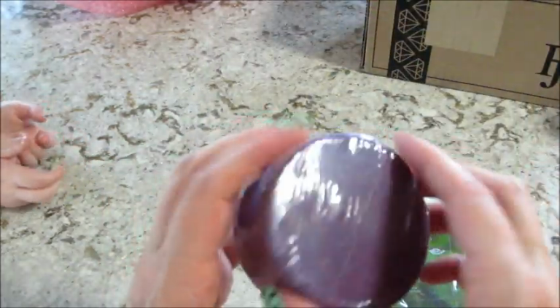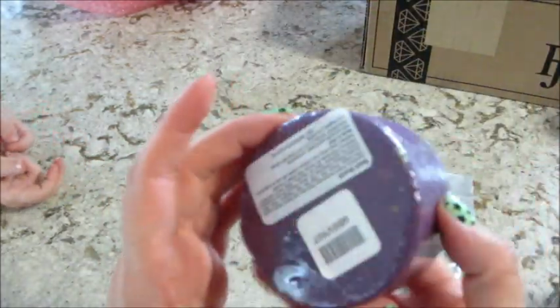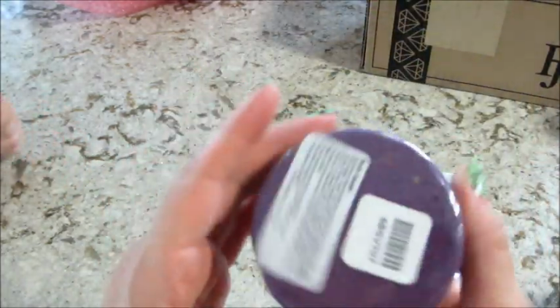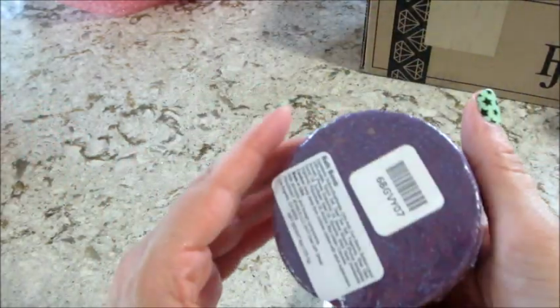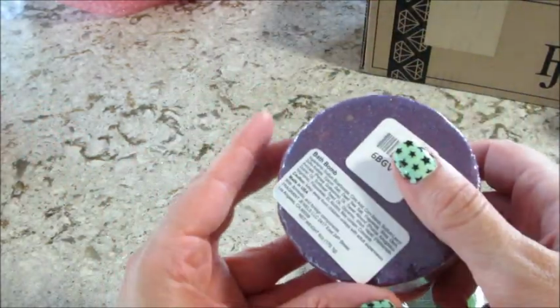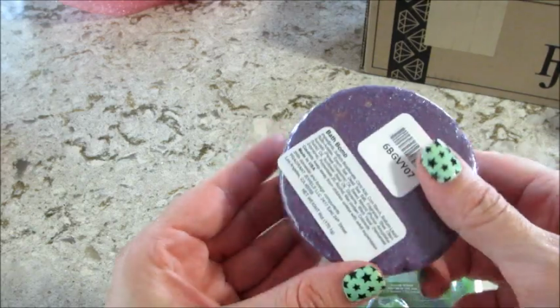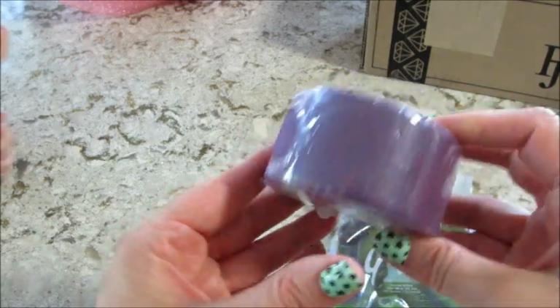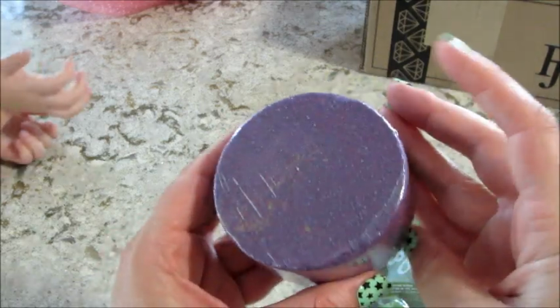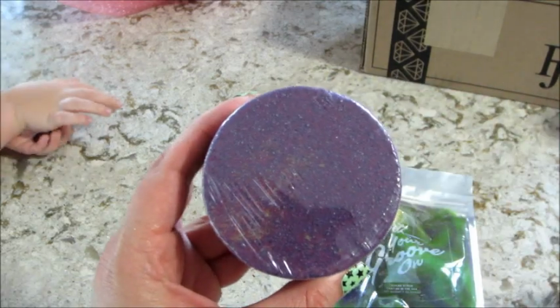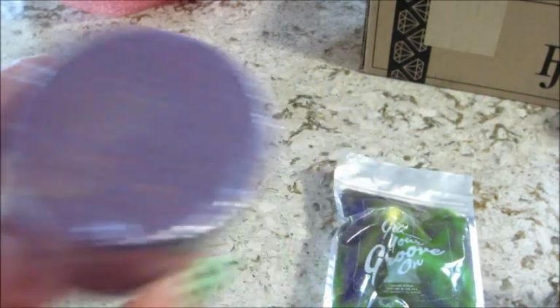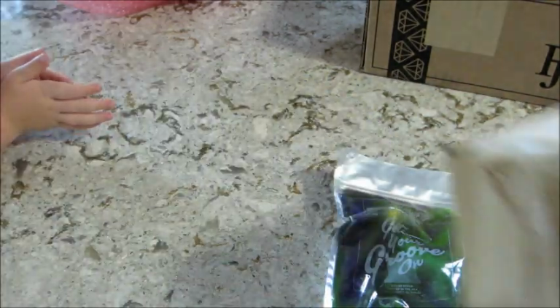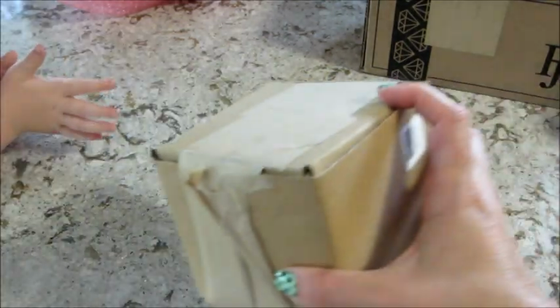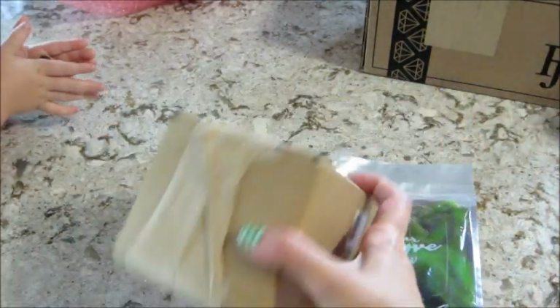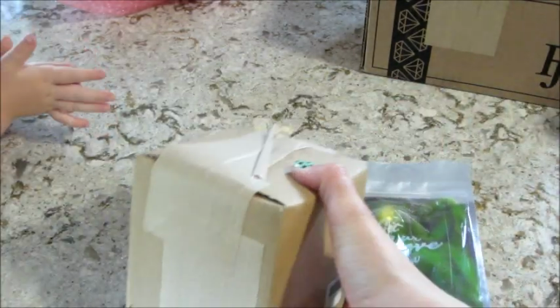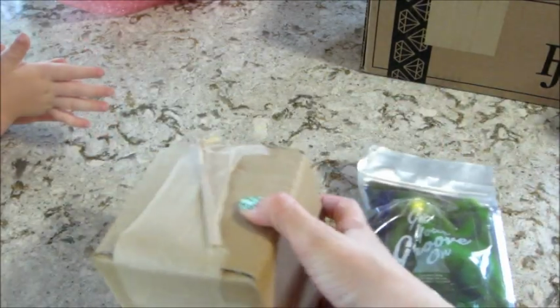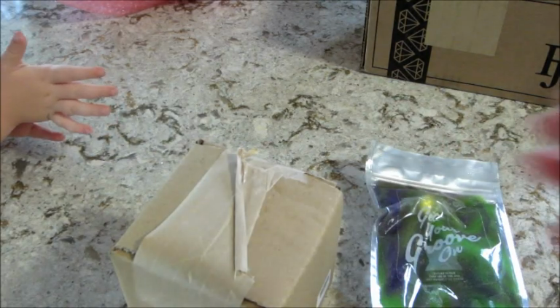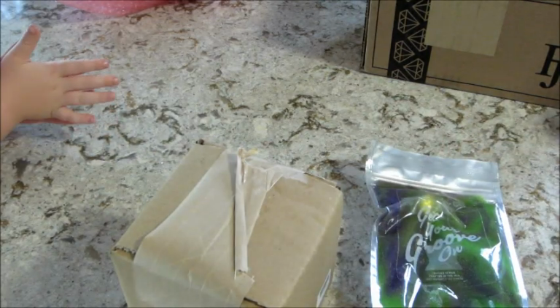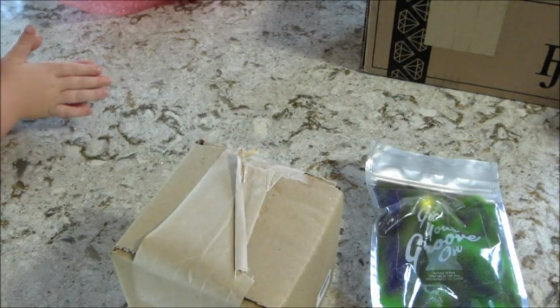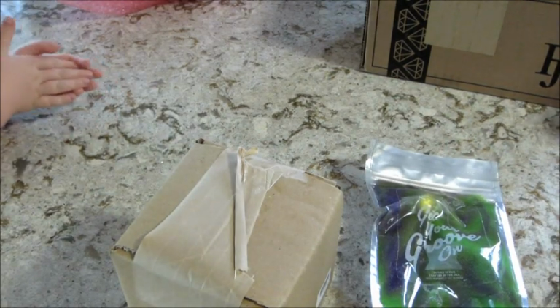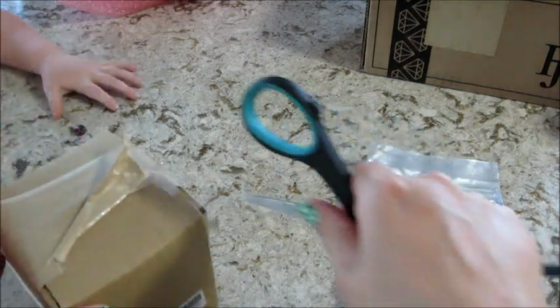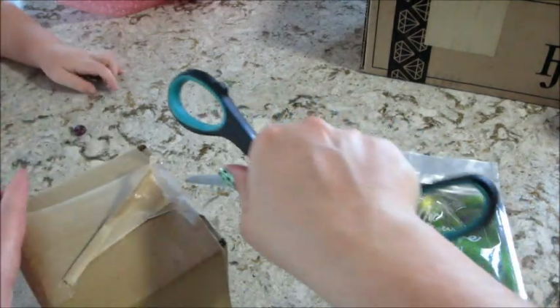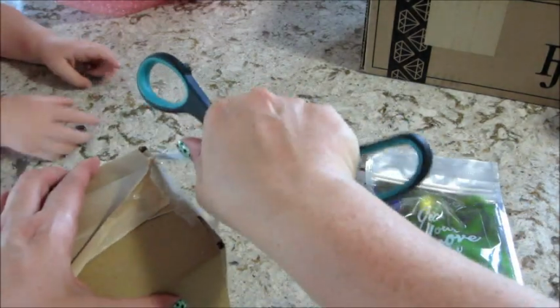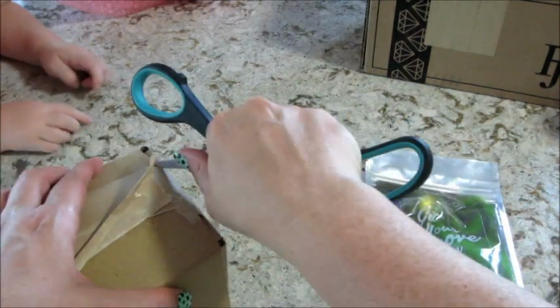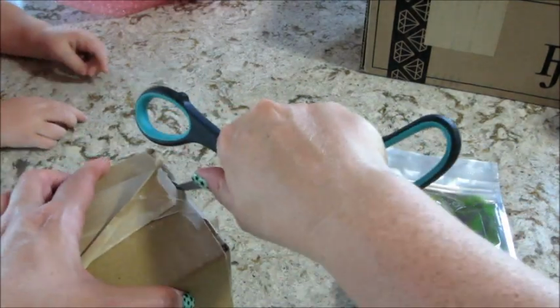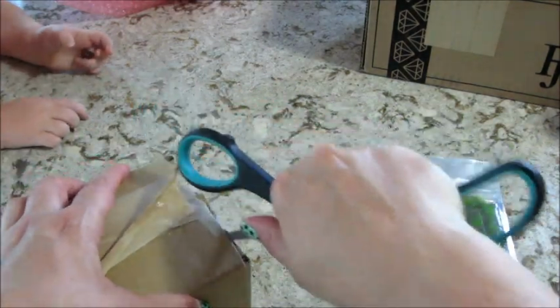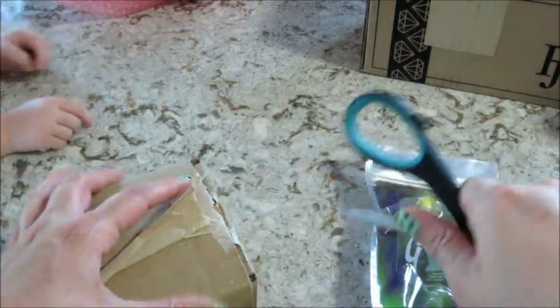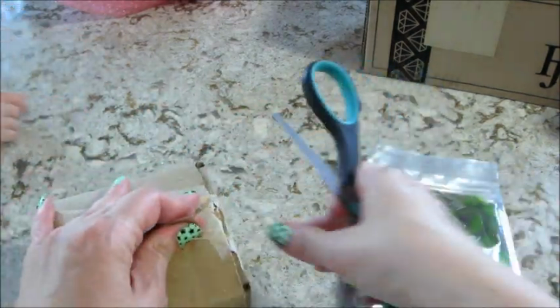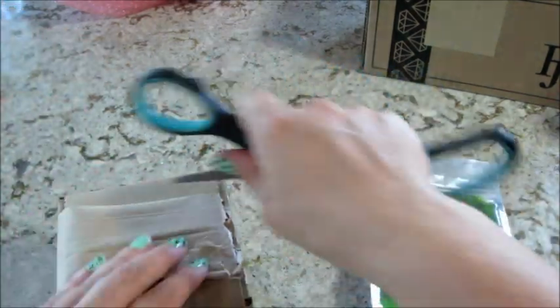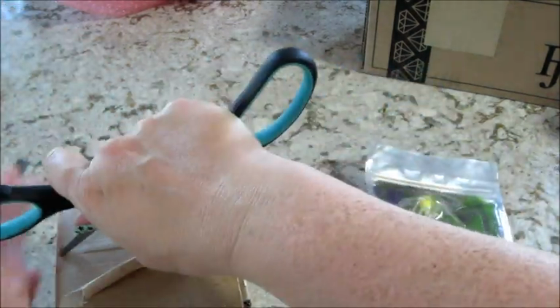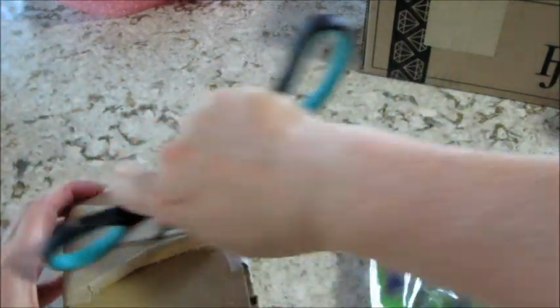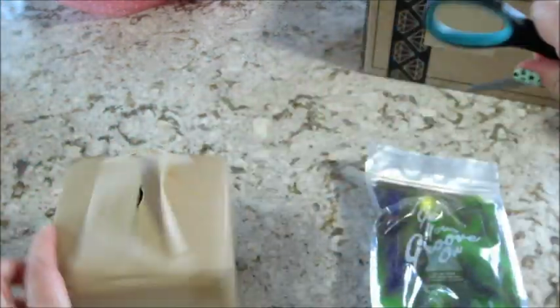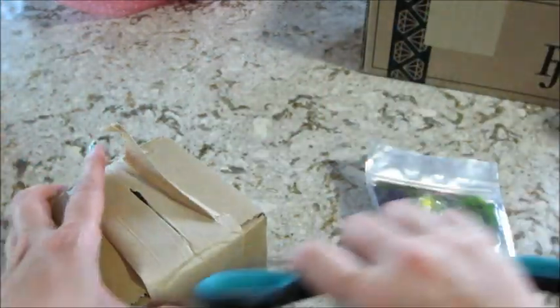Then we have an all-purple bath bomb. I need a scissor for this. That kind of smells good — kind of smells like soap. I say that a lot; it's like a clean smell when it smells like soap to me.